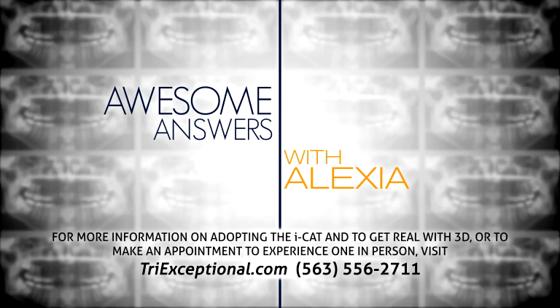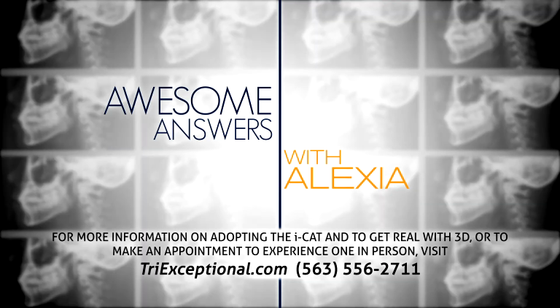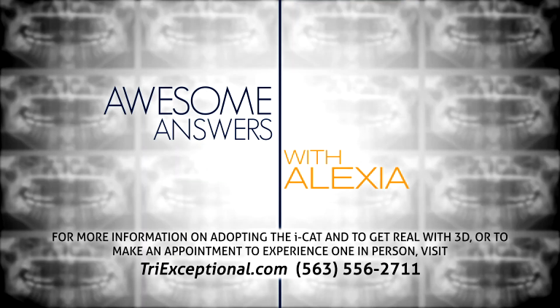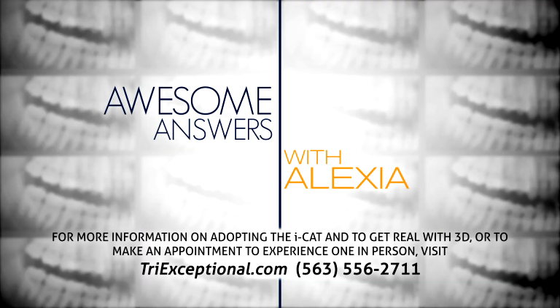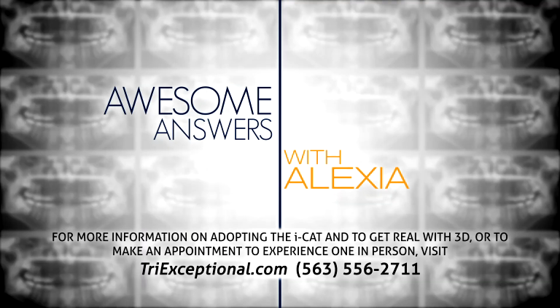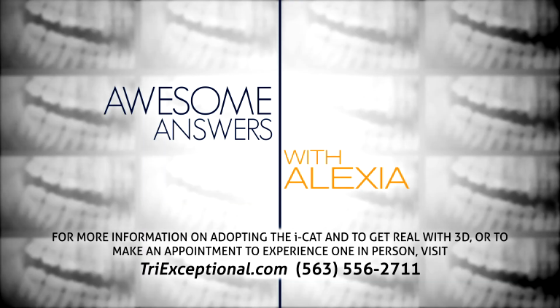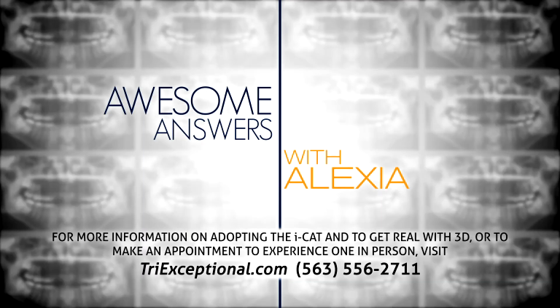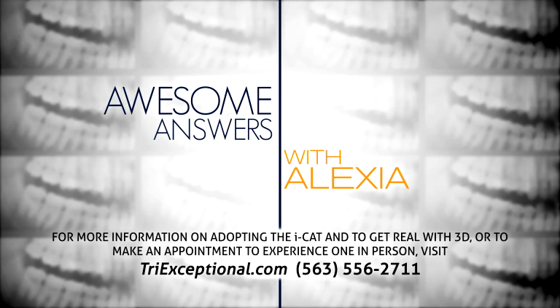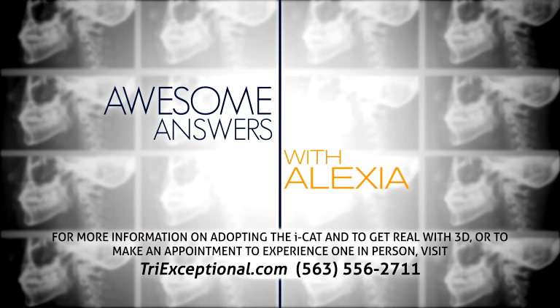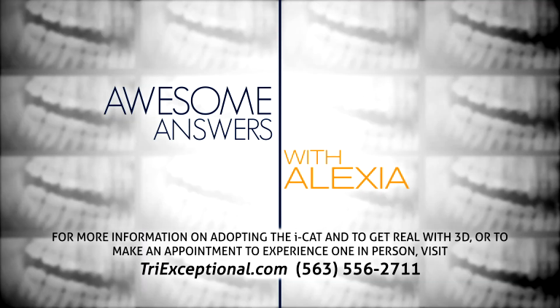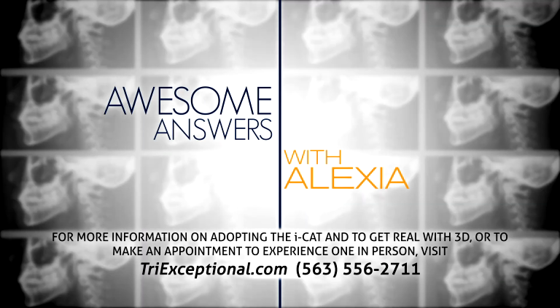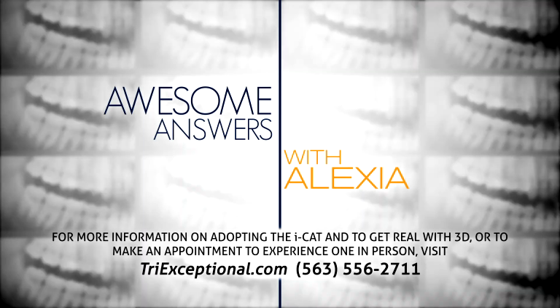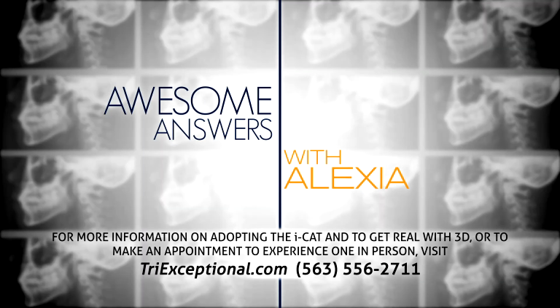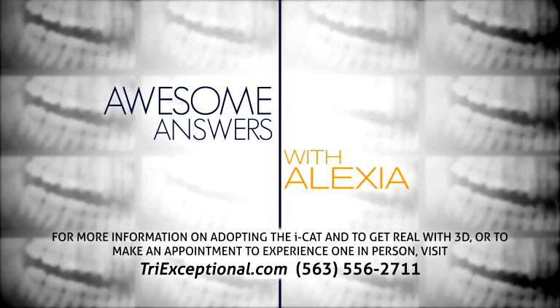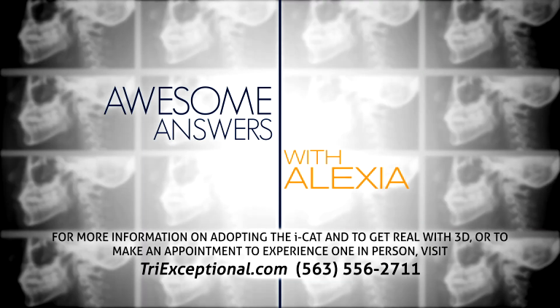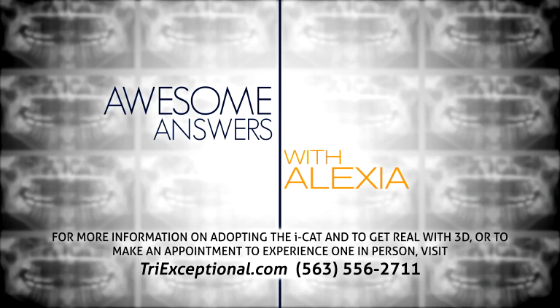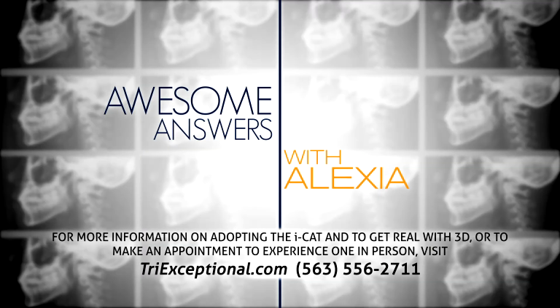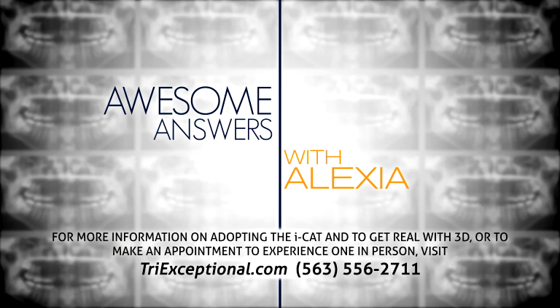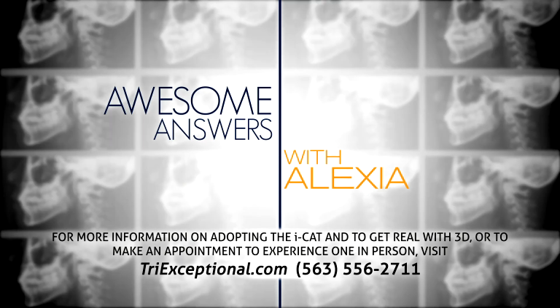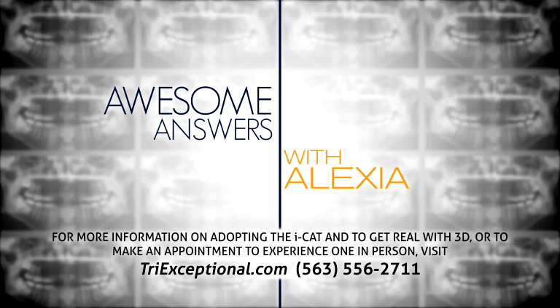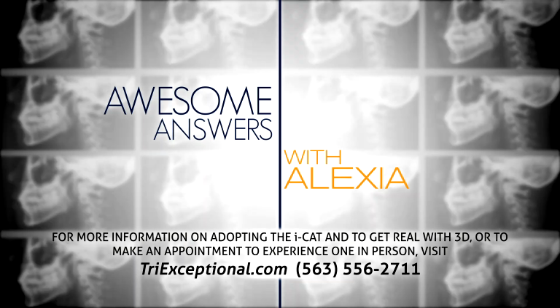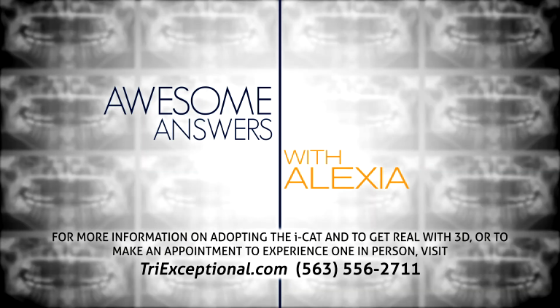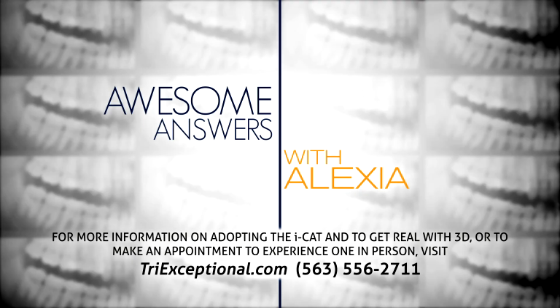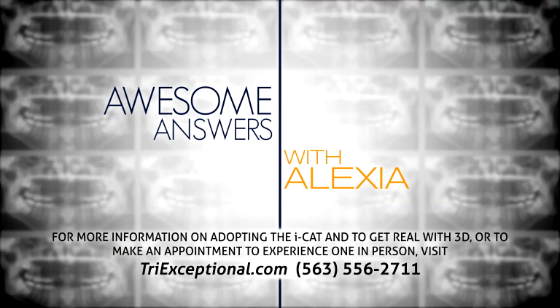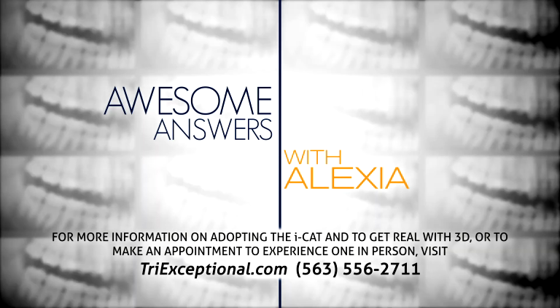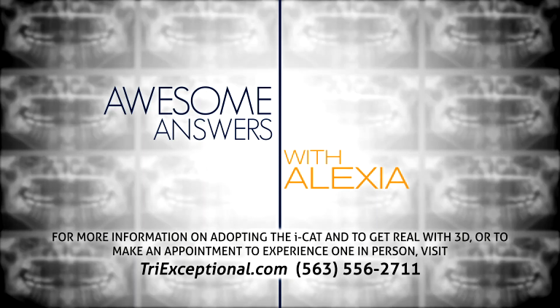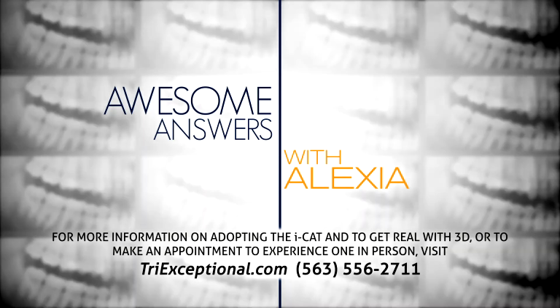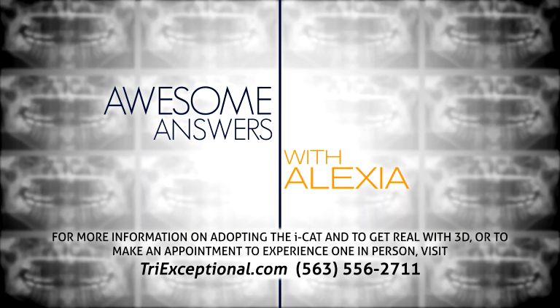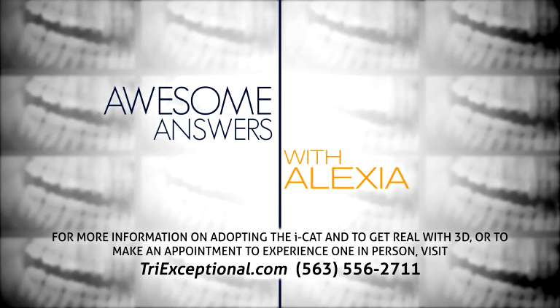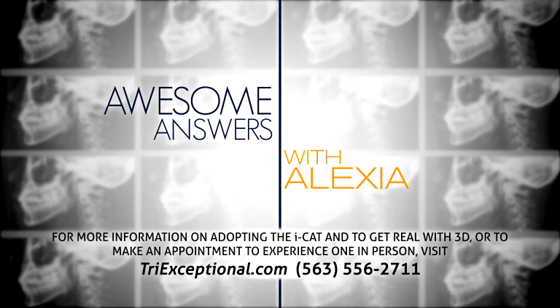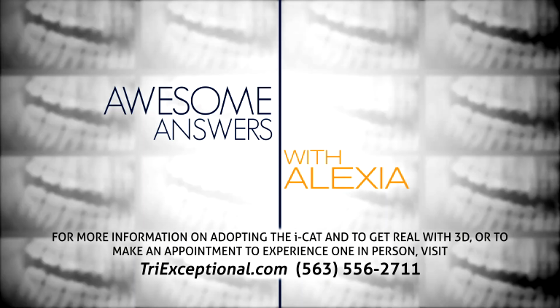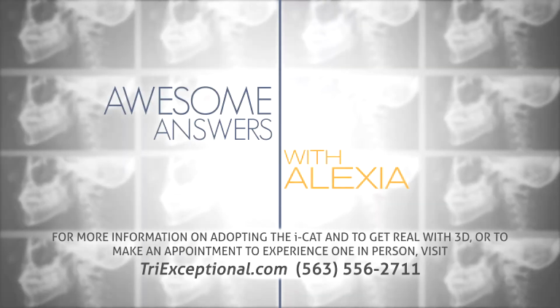For more information on adopting the iCat and to get real with 3D, or to make an appointment to experience one in person, visit TRIExceptional.com.